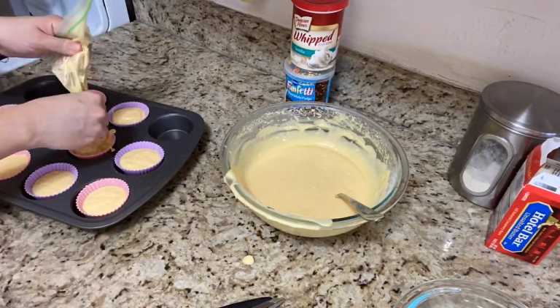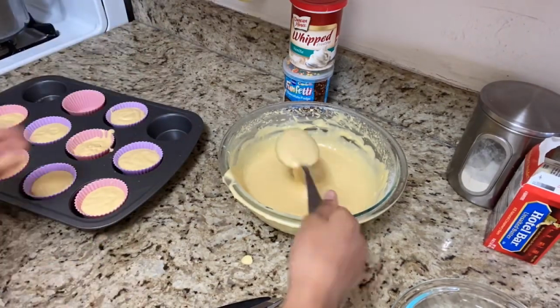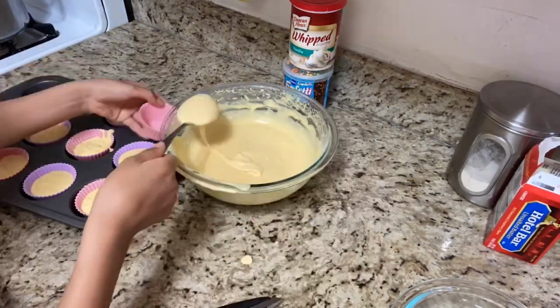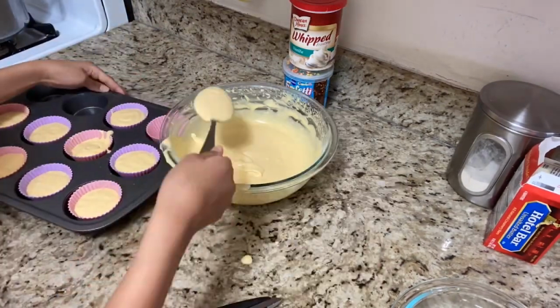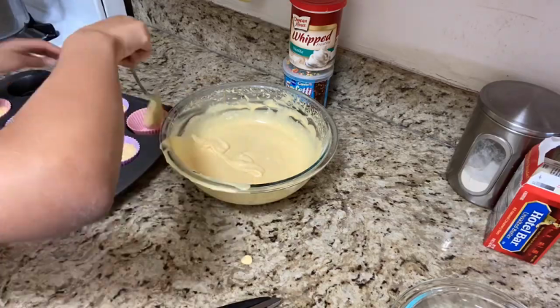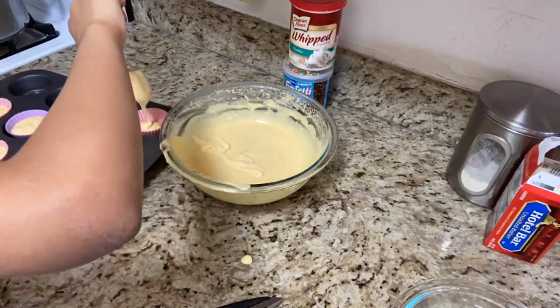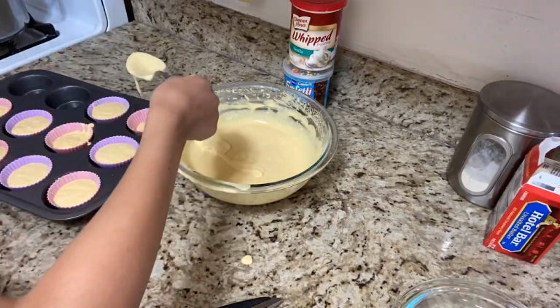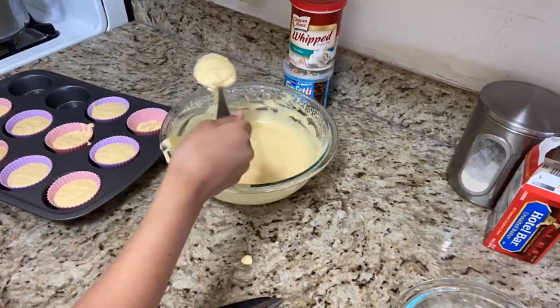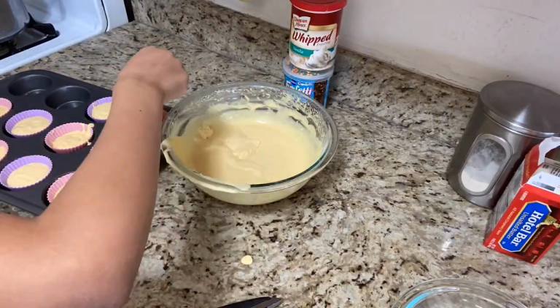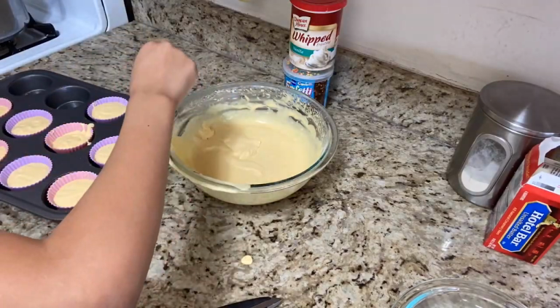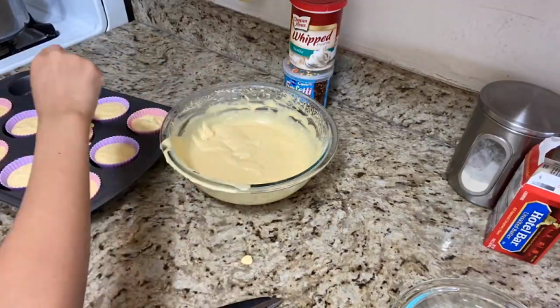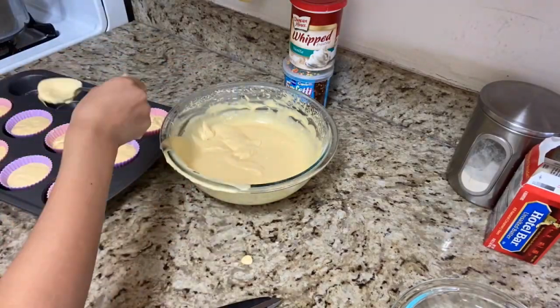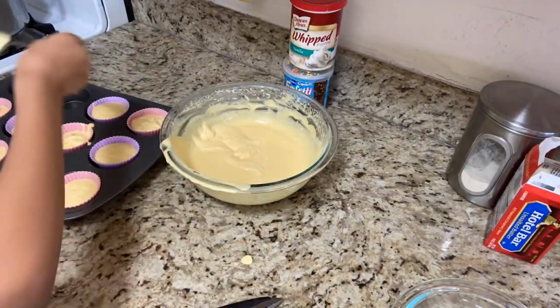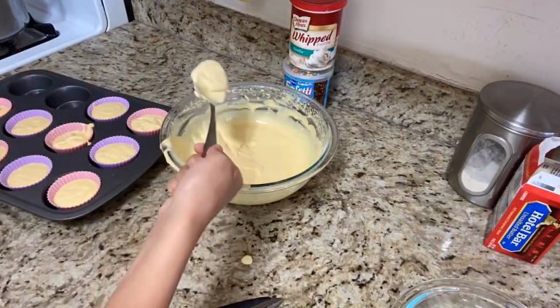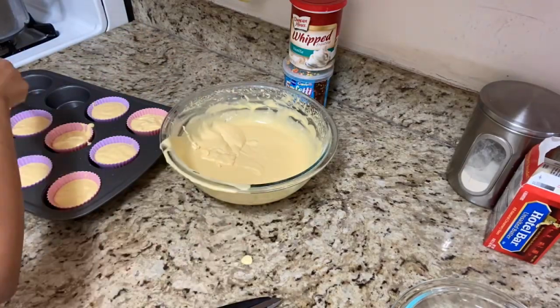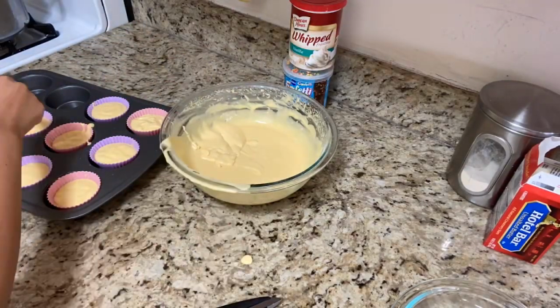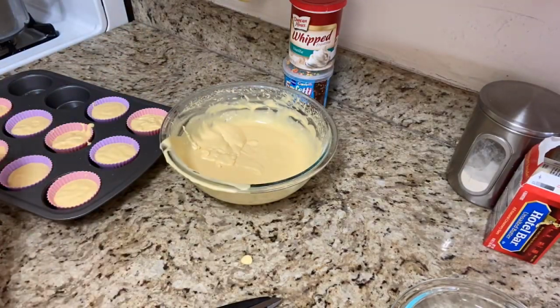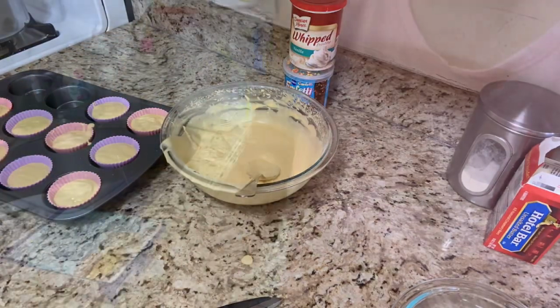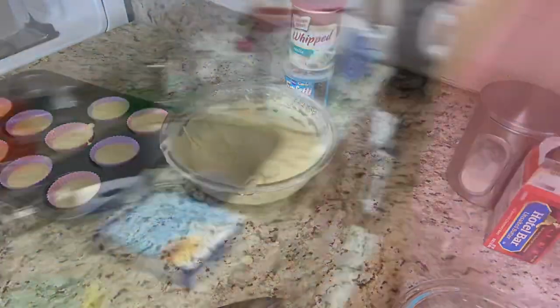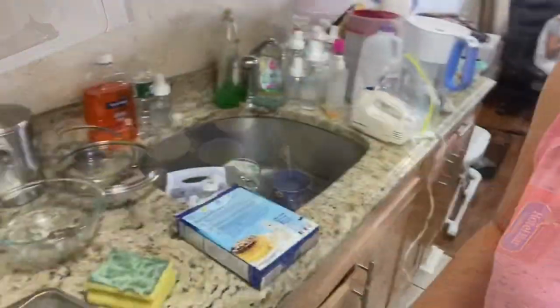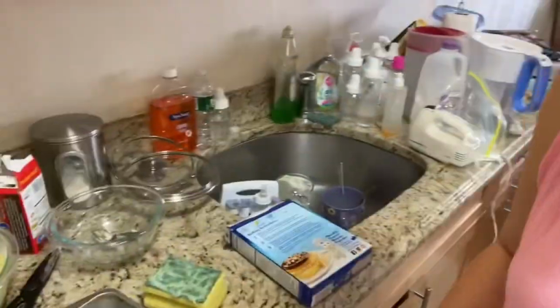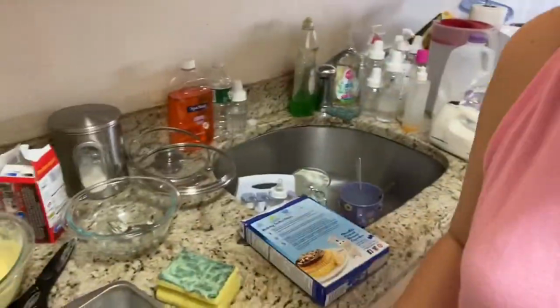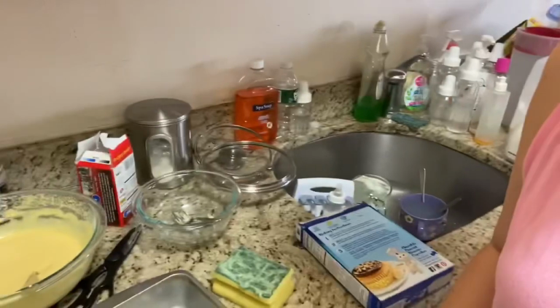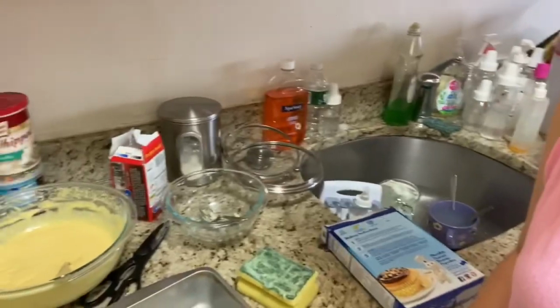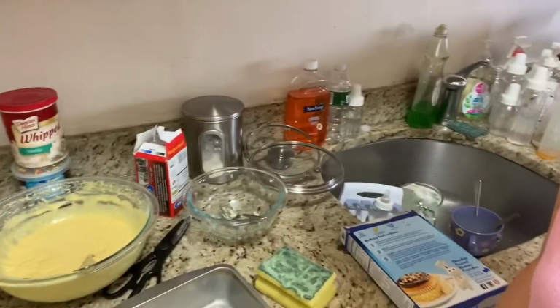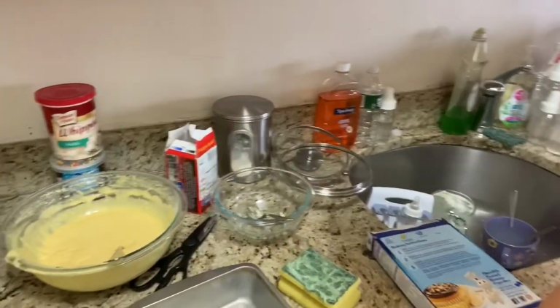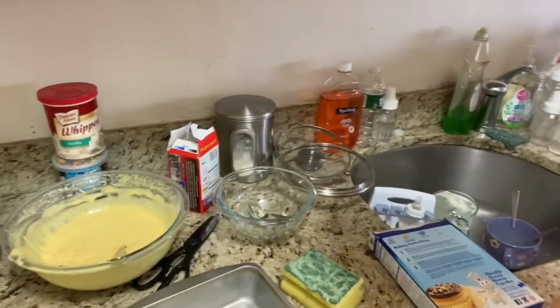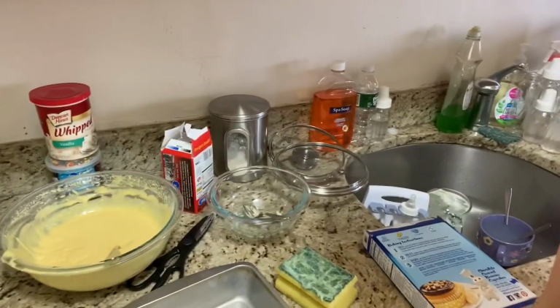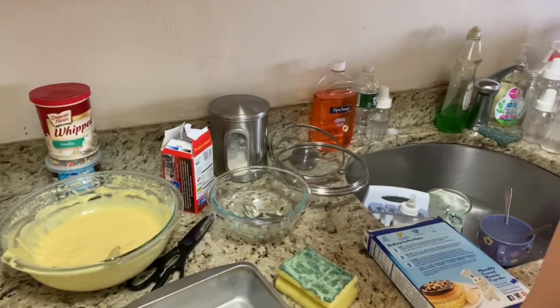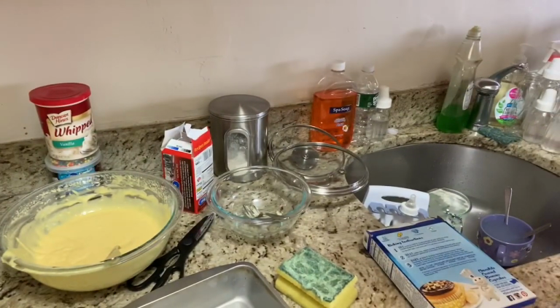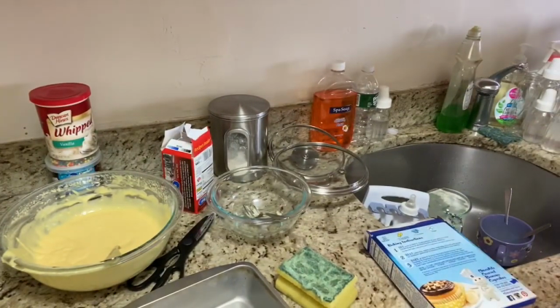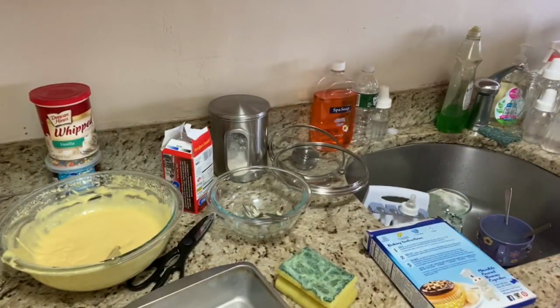First time baking cupcakes — stress, stress, or failure.